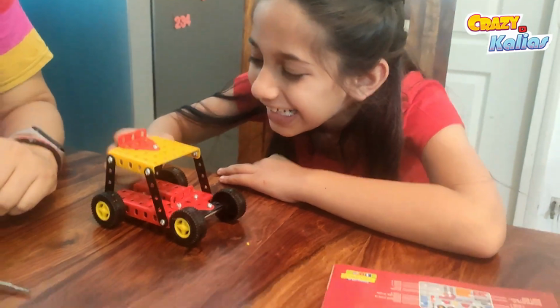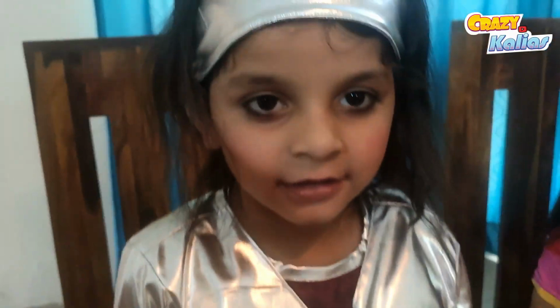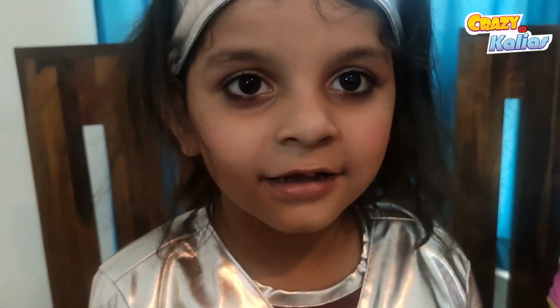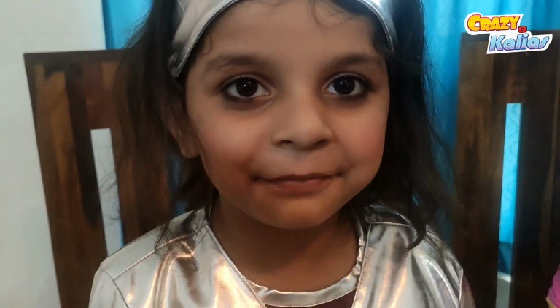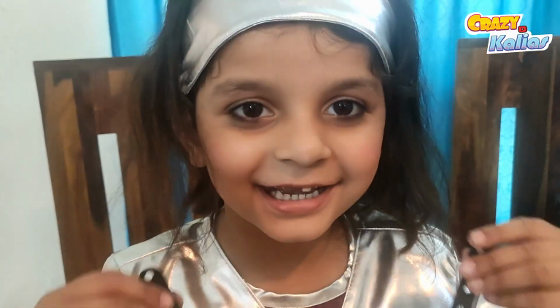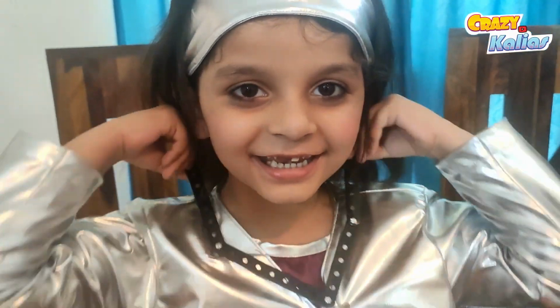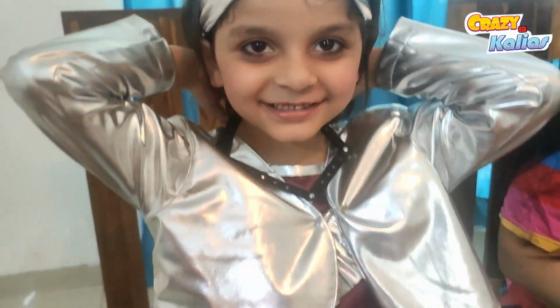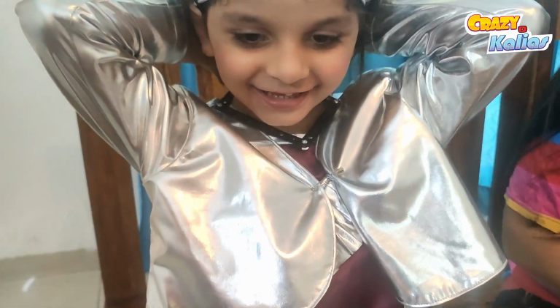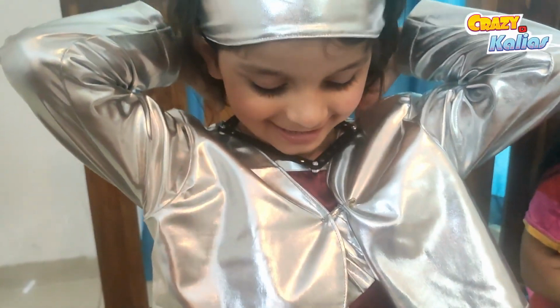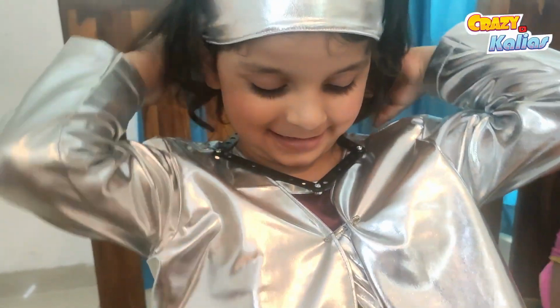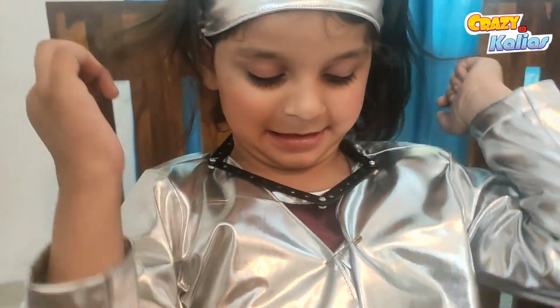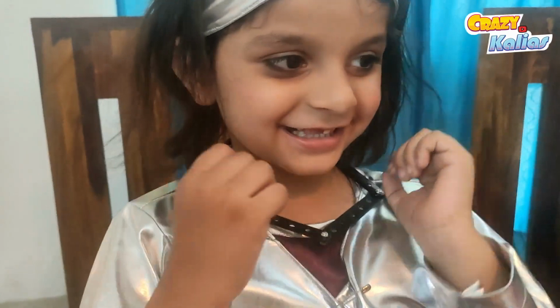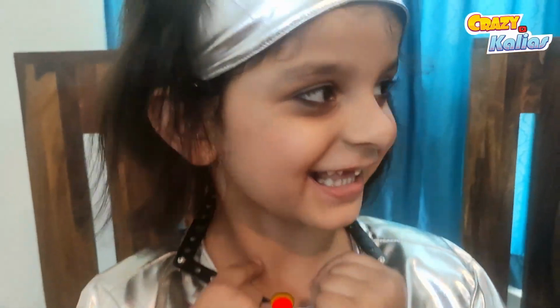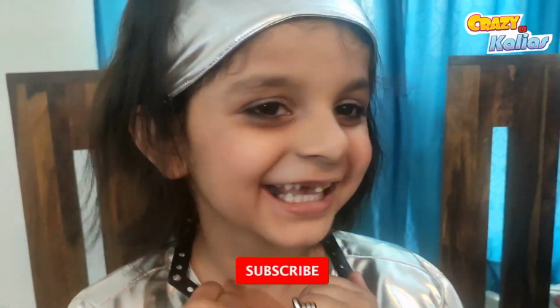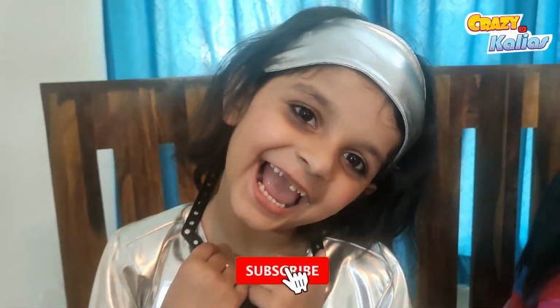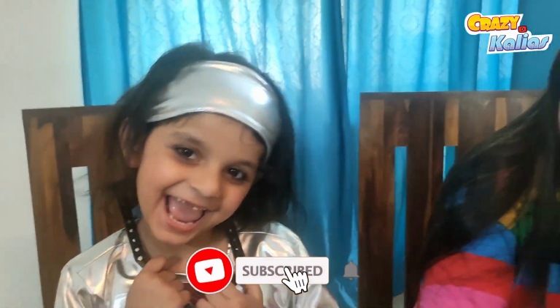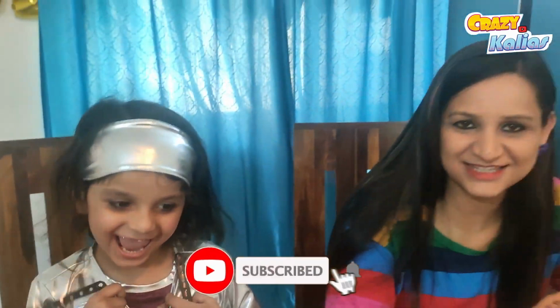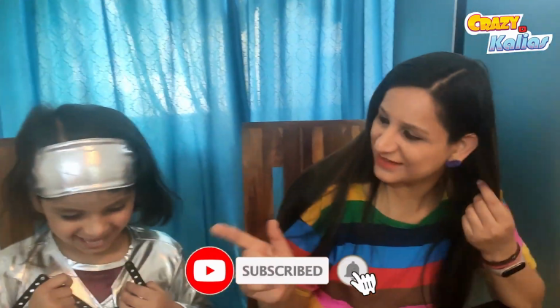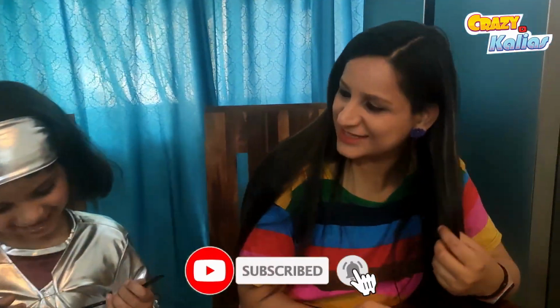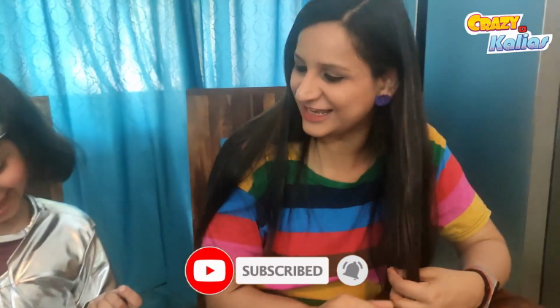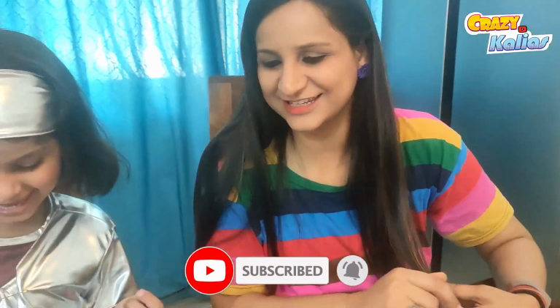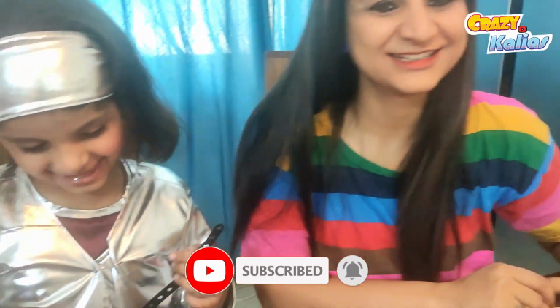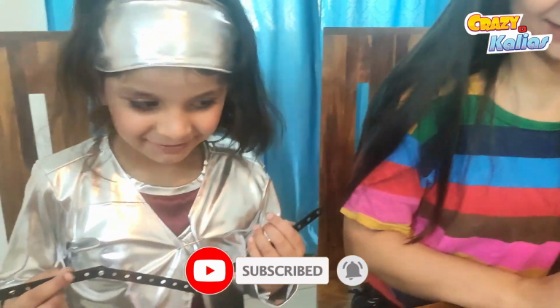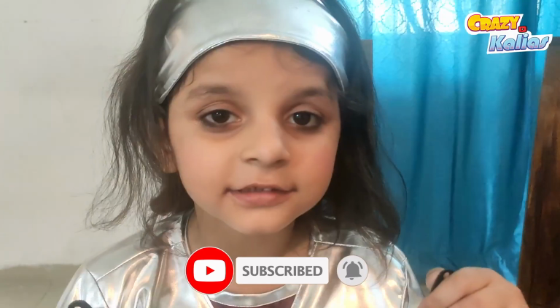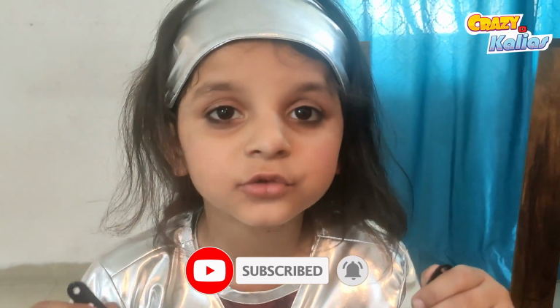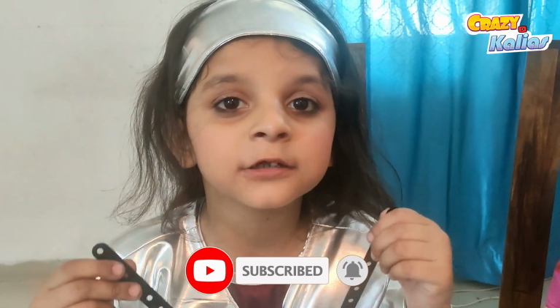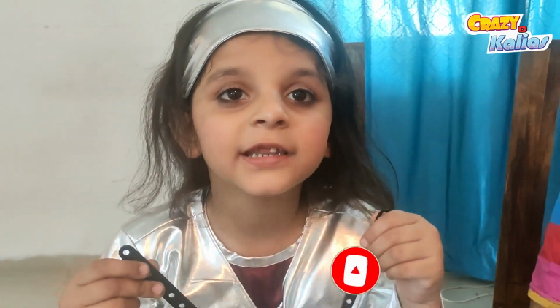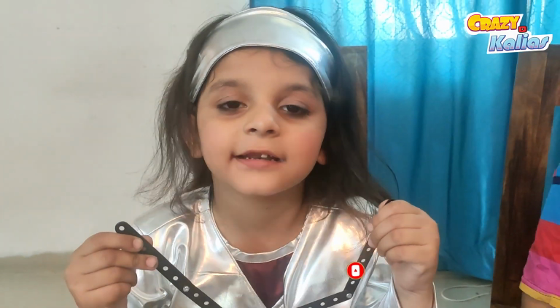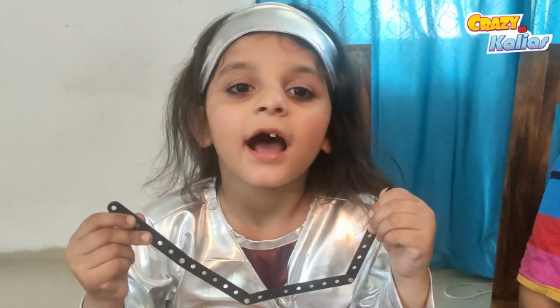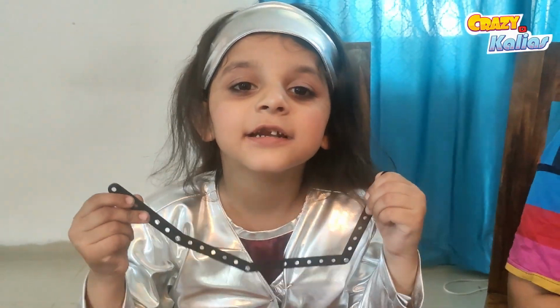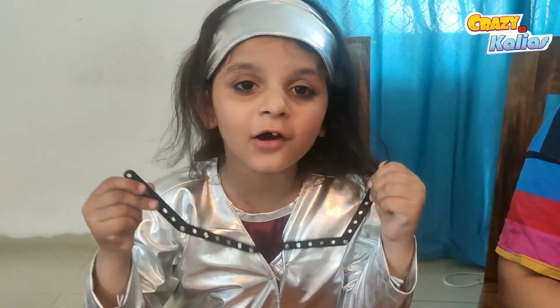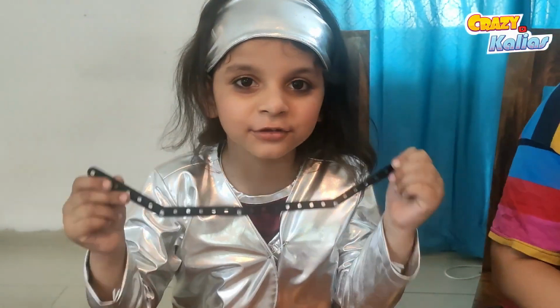Miral, what did you make? I made a necklace! This is Miral's first creation. Very good! This is so much fun and I learned a lot too. That's fantastic!